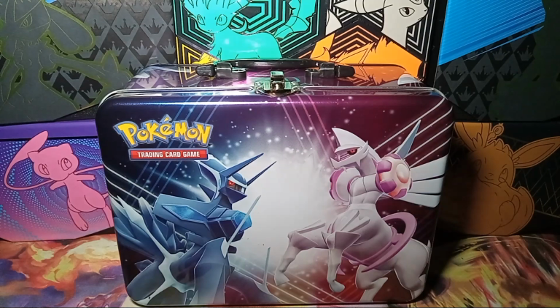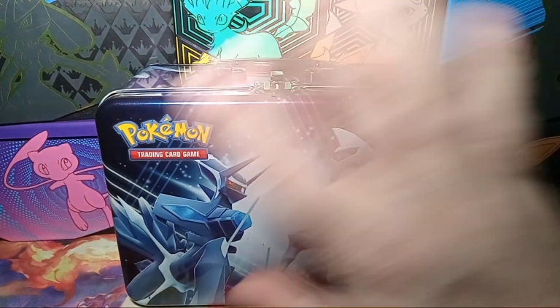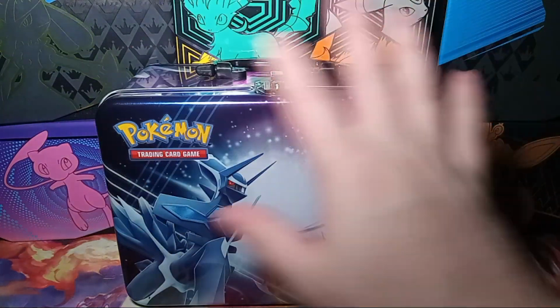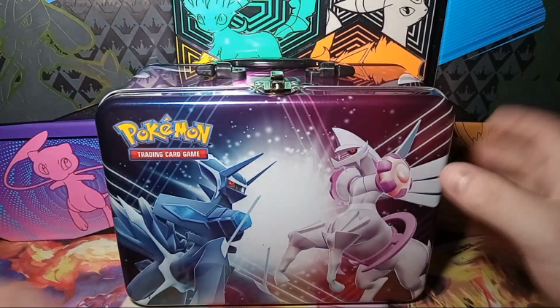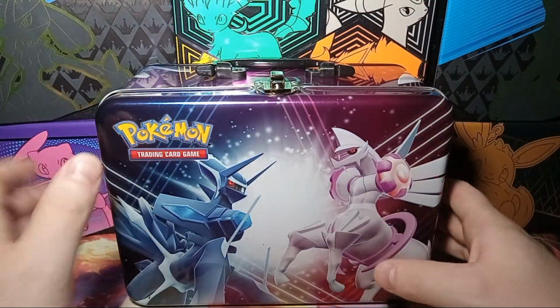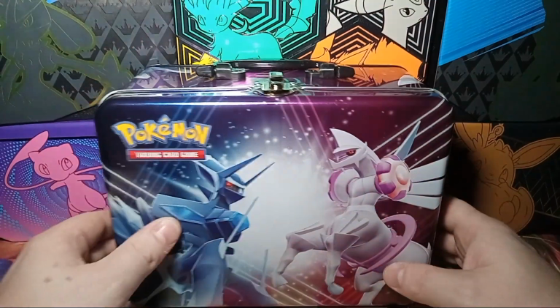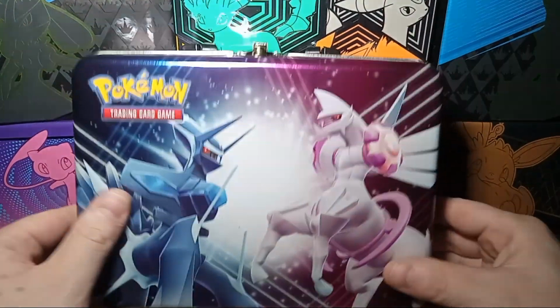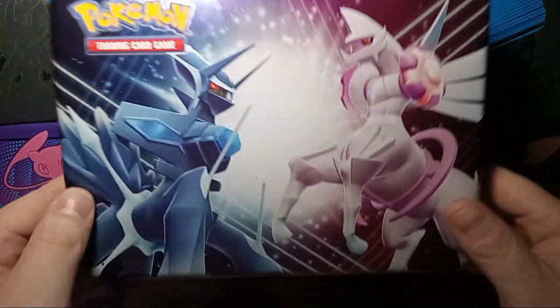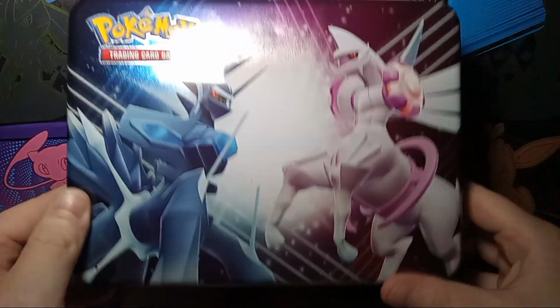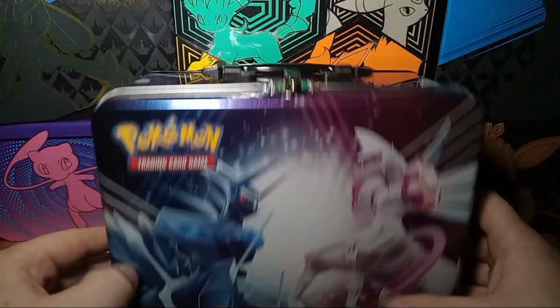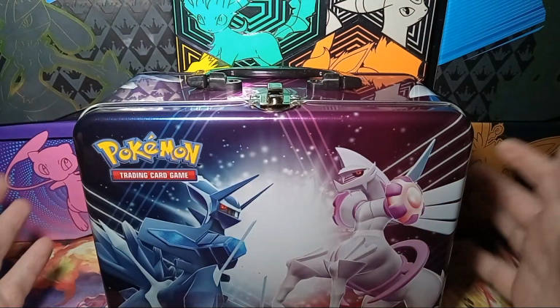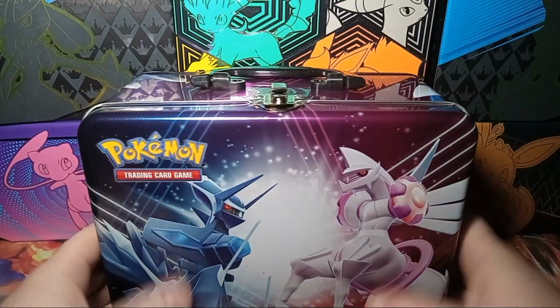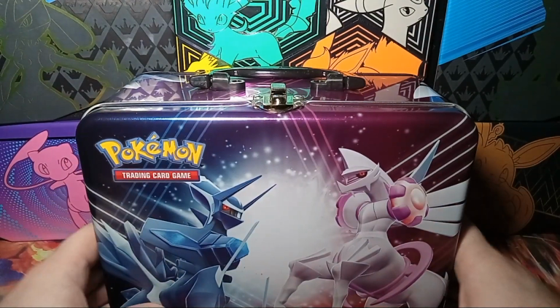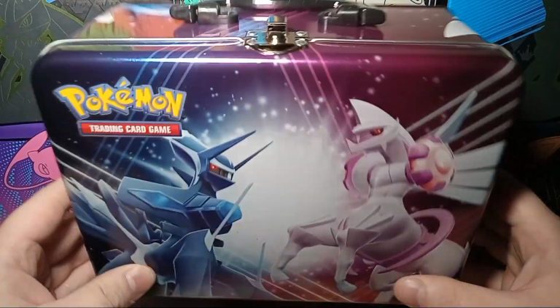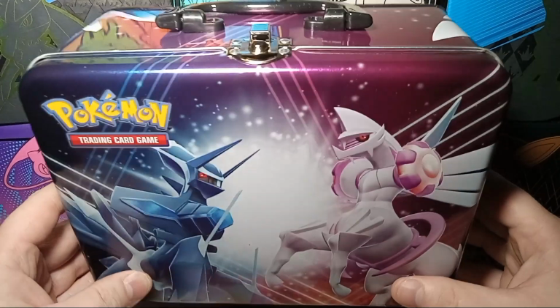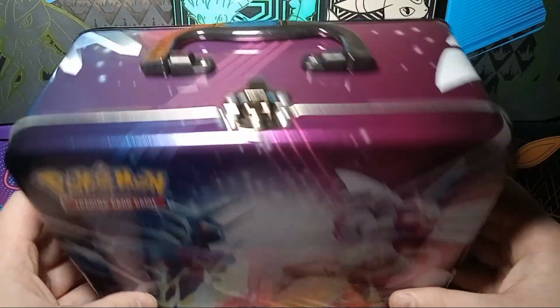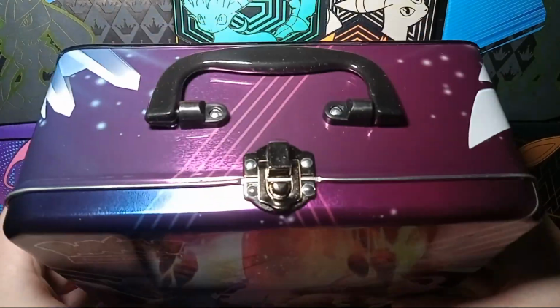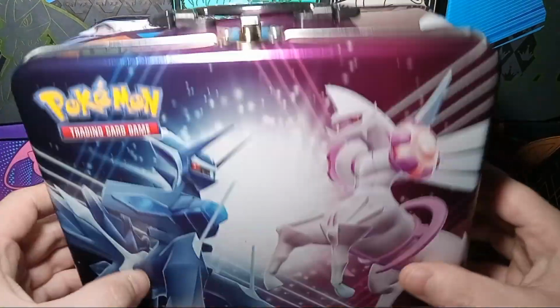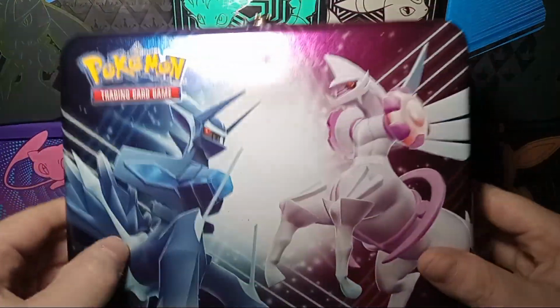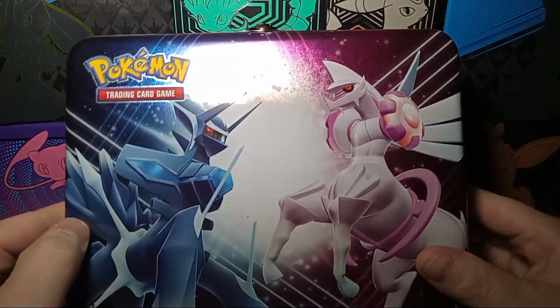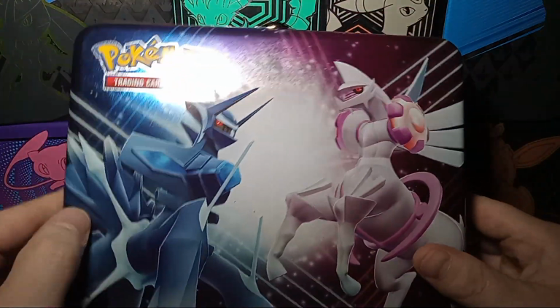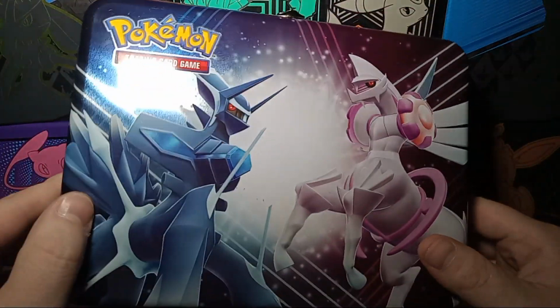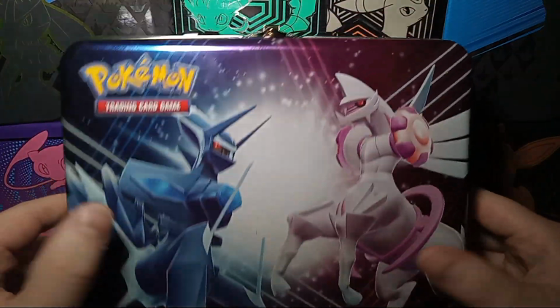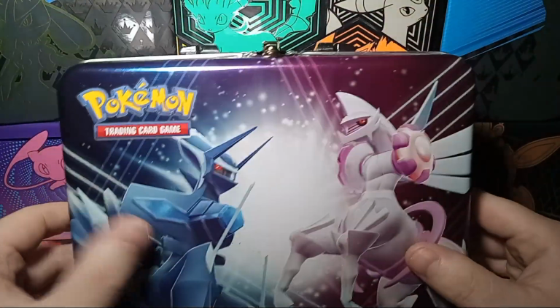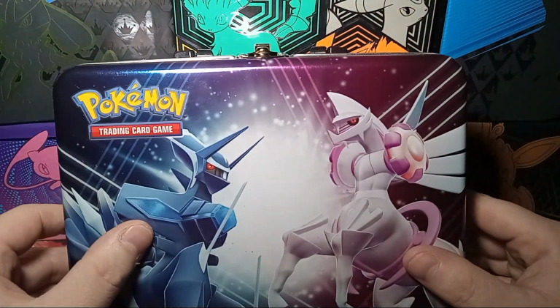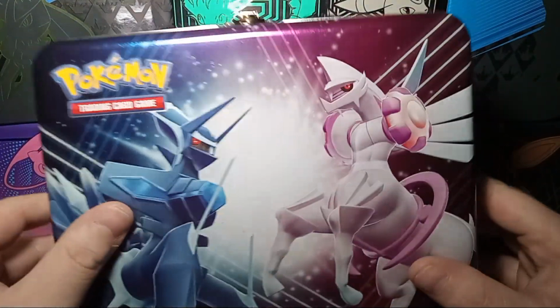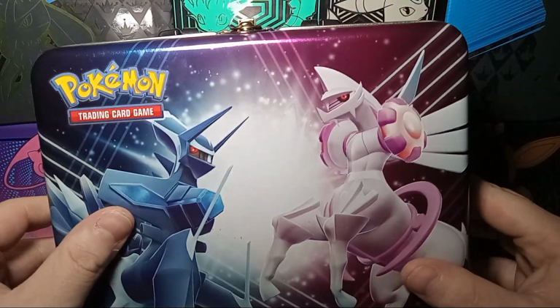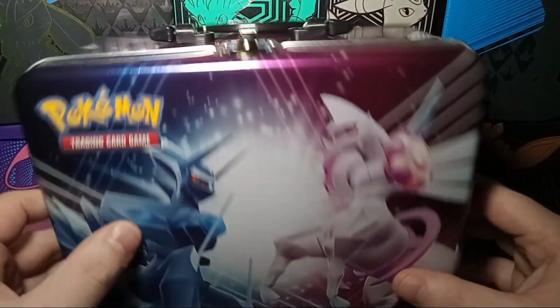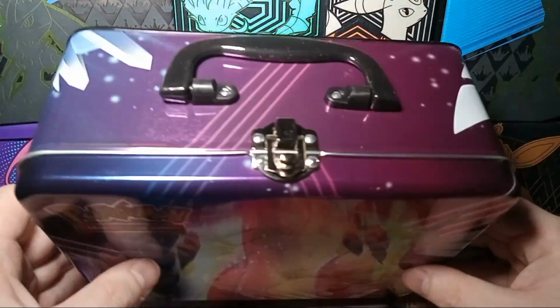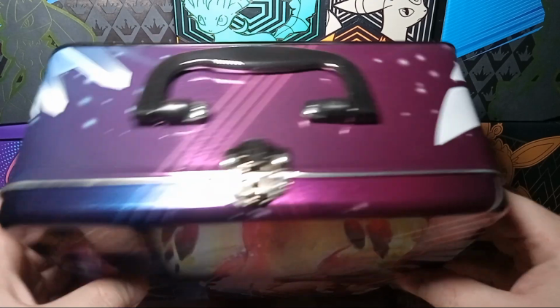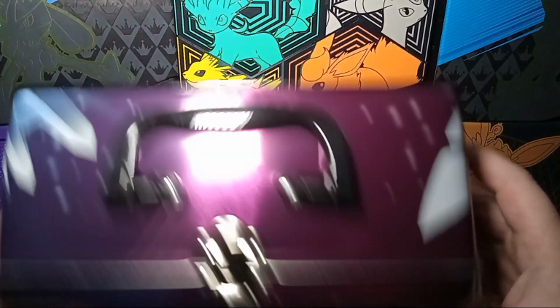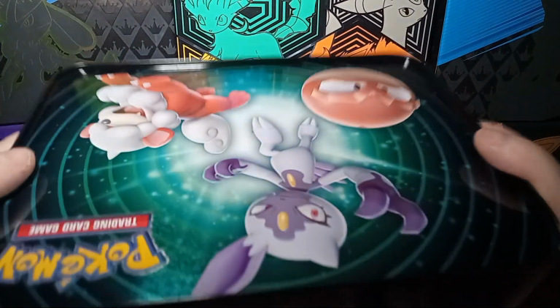Hello, what's going on YouTube? How's everyone doing today? I'm doing pretty good. So today I got this lunchbox Pokemon Dialga Palkia. I thought it was pretty cool, so I wanted to check it out.